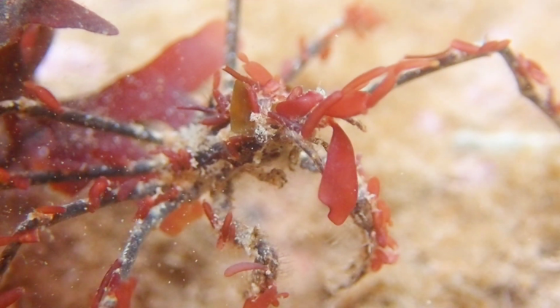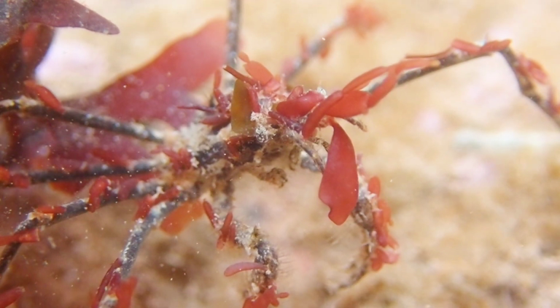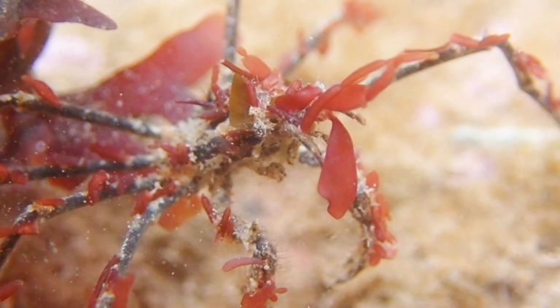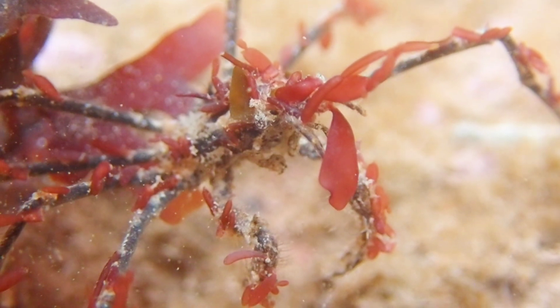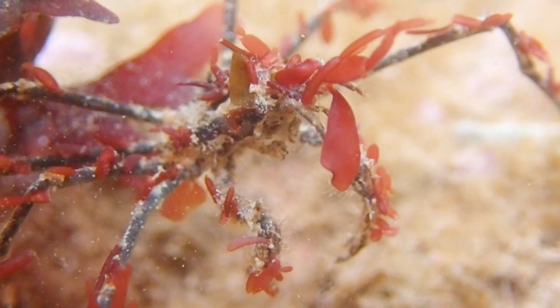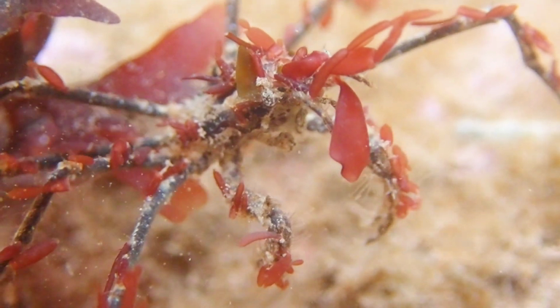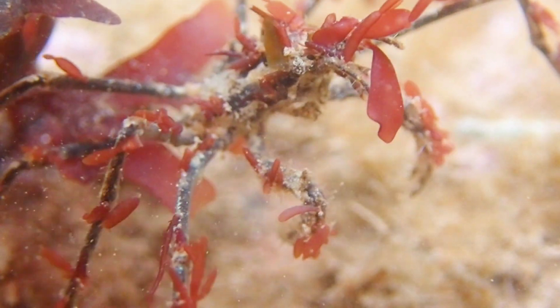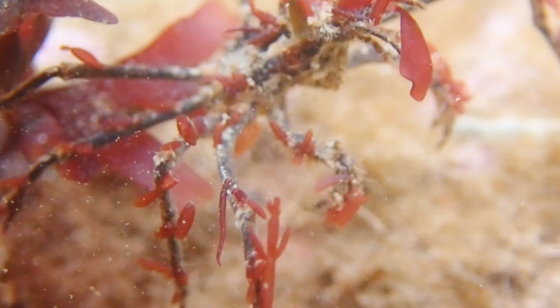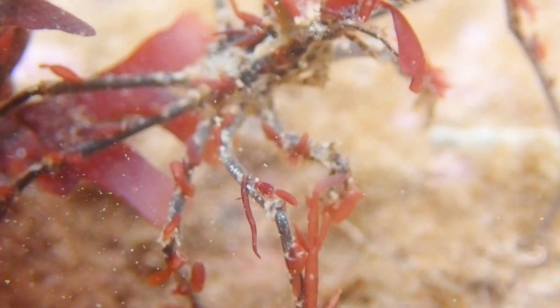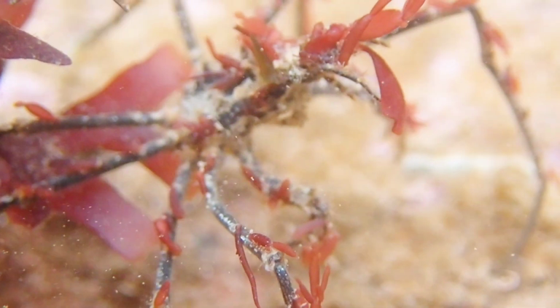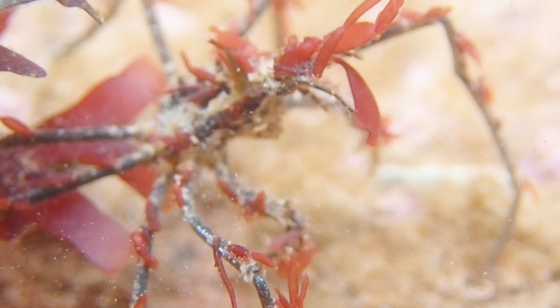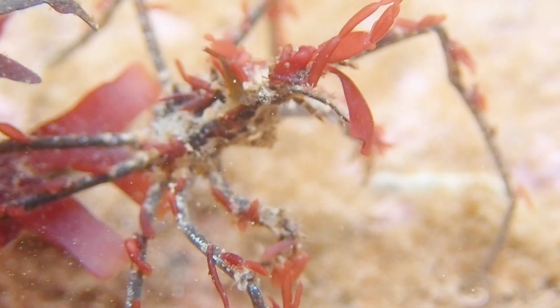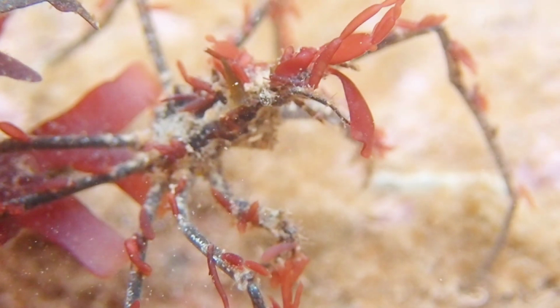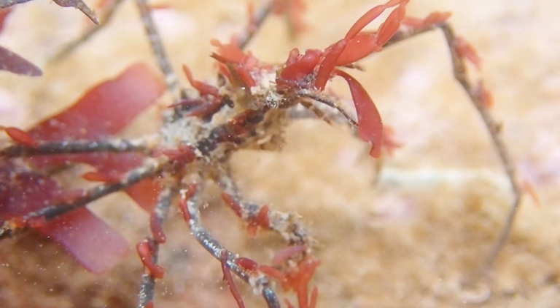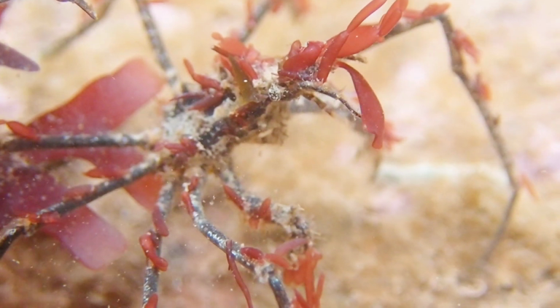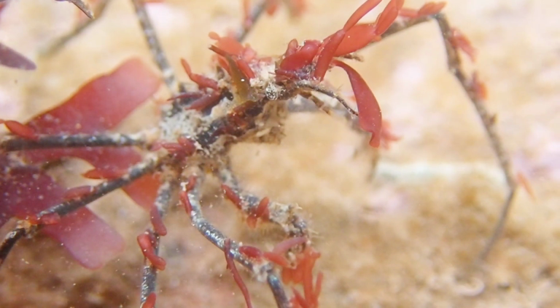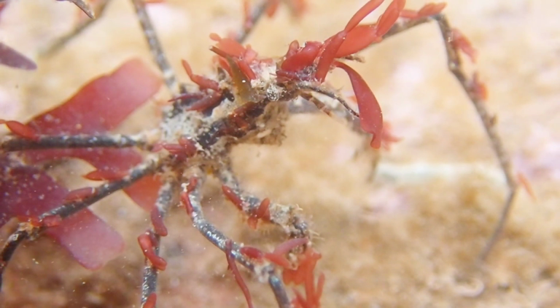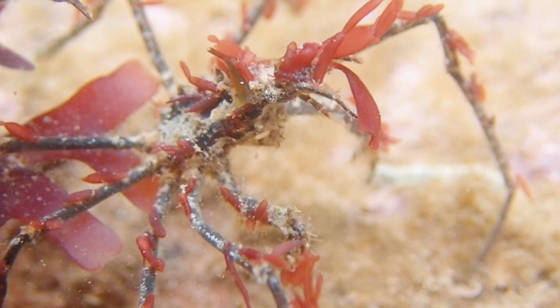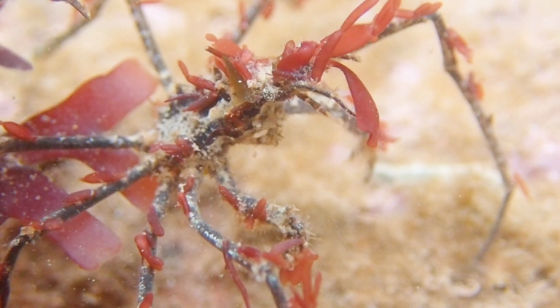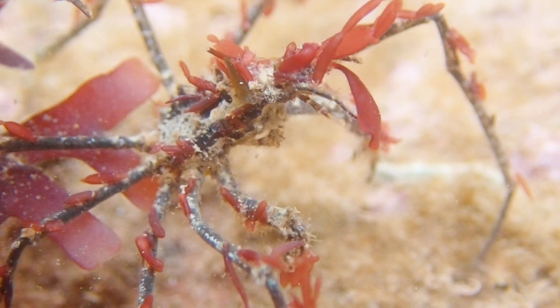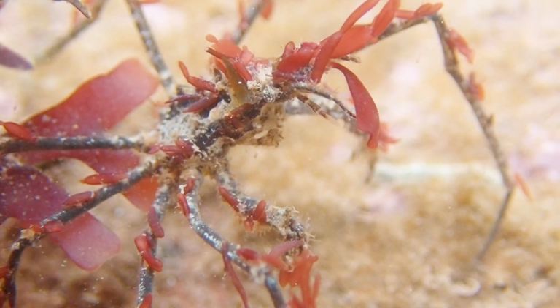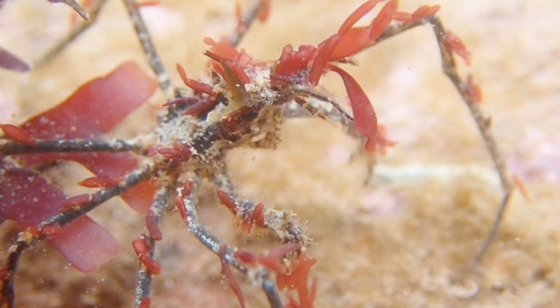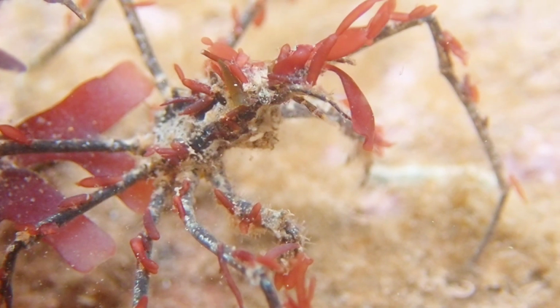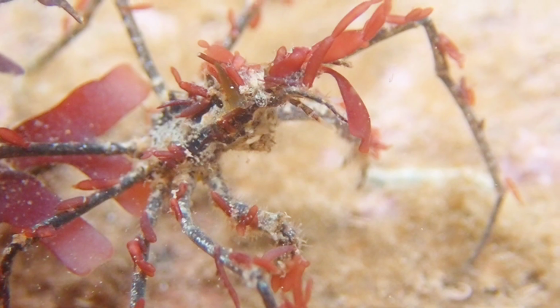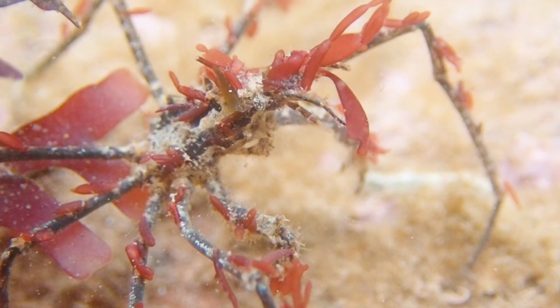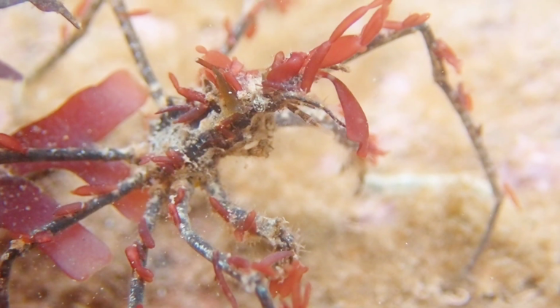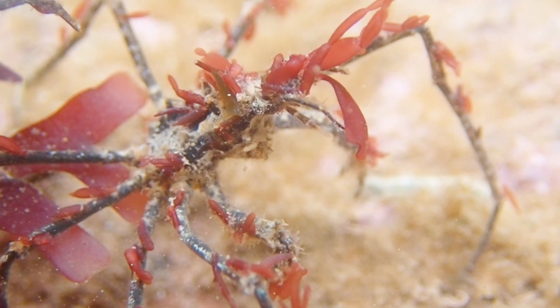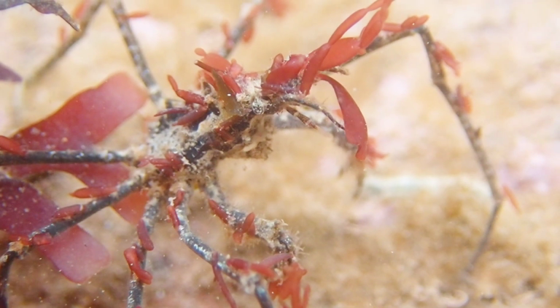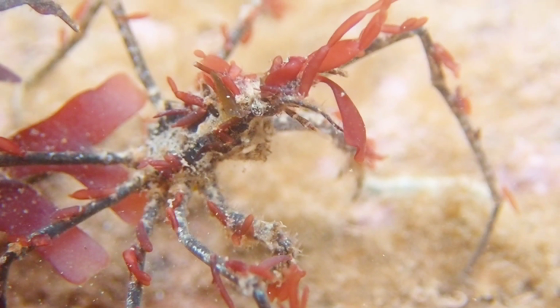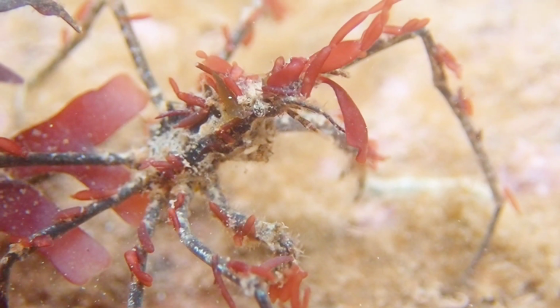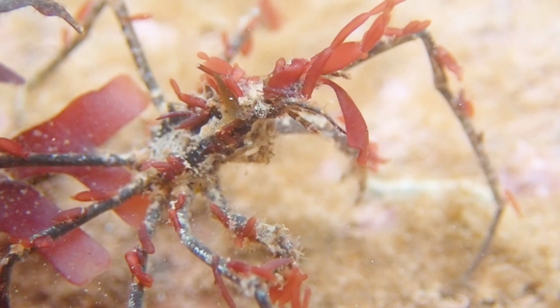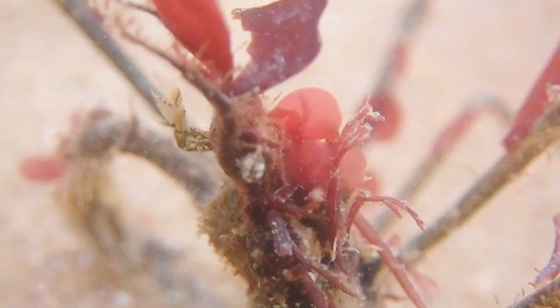Long-legged spider crabs can often be found on mixed sandy substrata, as well as in the shallow sublittoral and offshore amongst seaweeds and hydroids. They can also be found in rock pools, and can typically be found if you gently run your fingers through patches of seaweed.